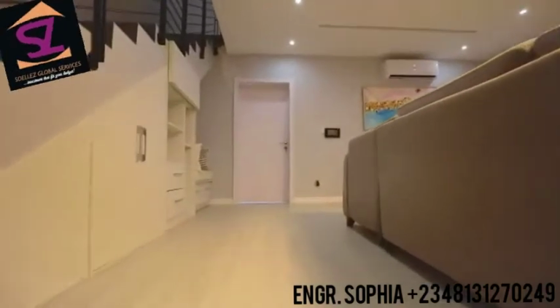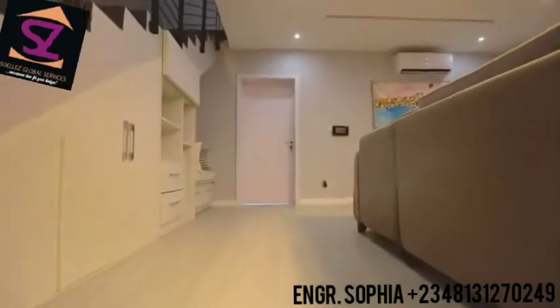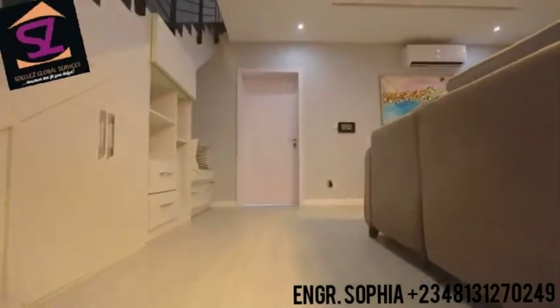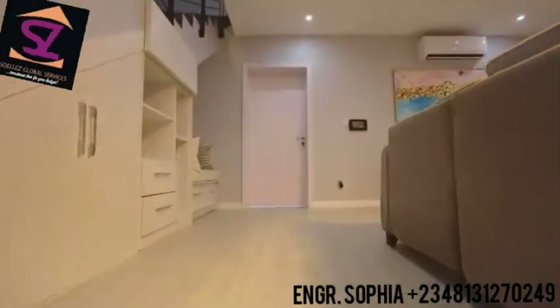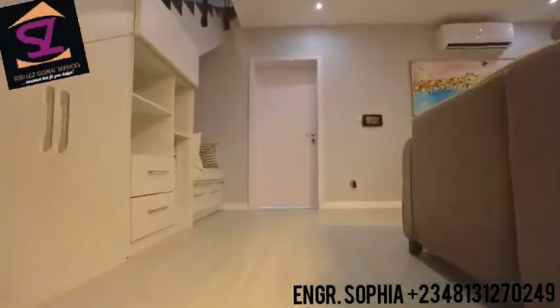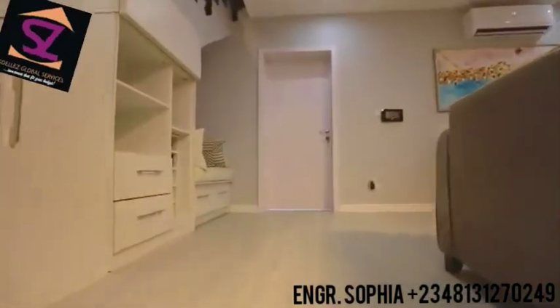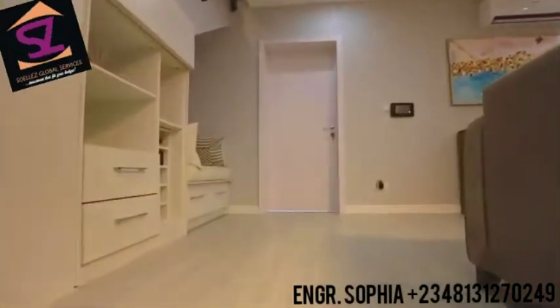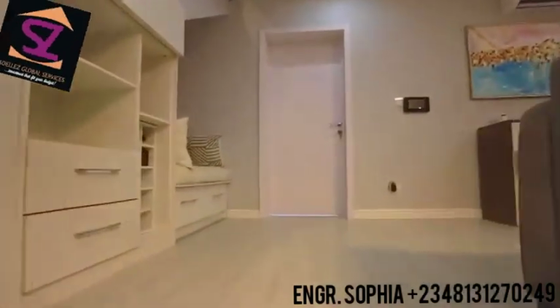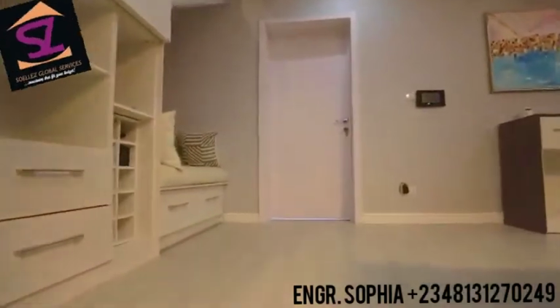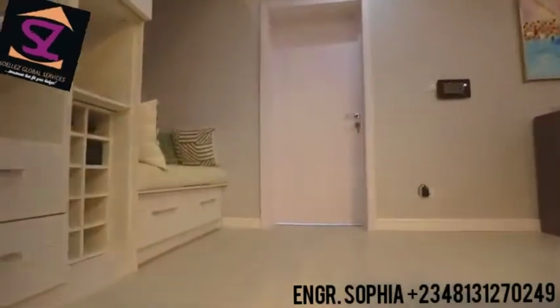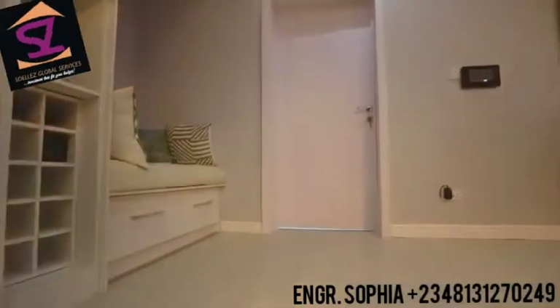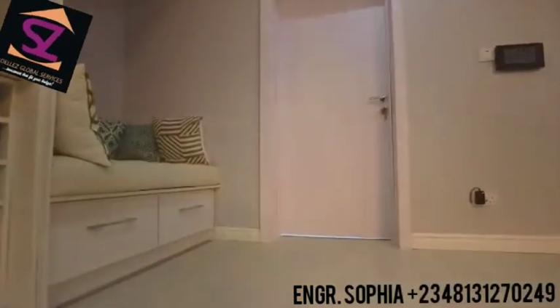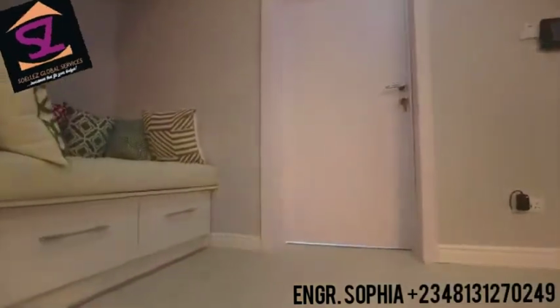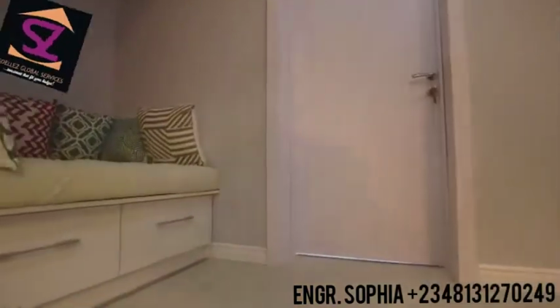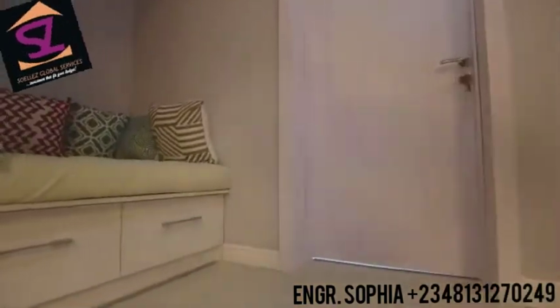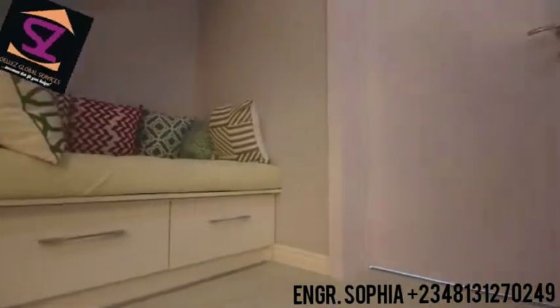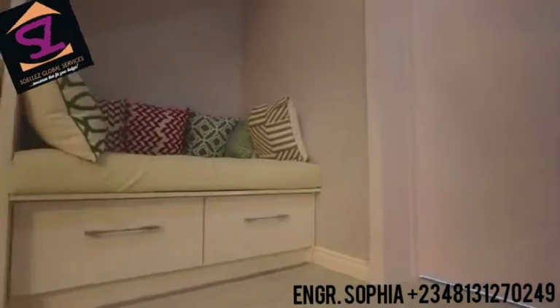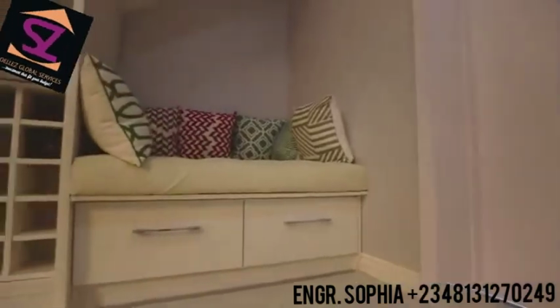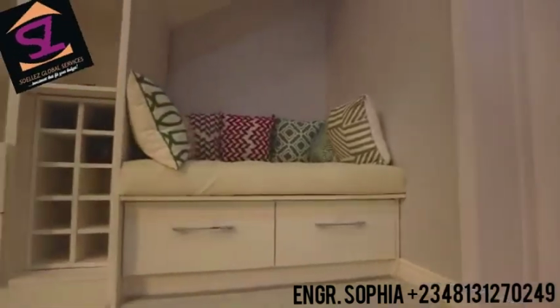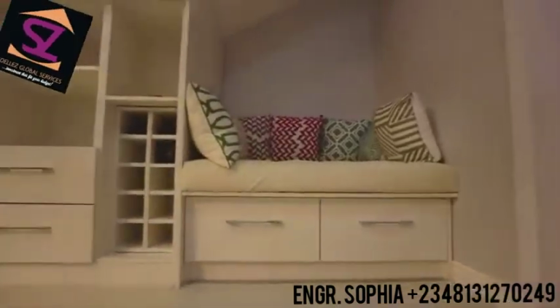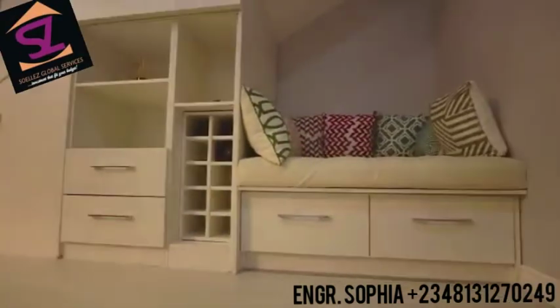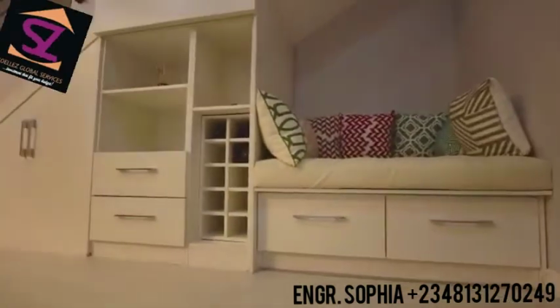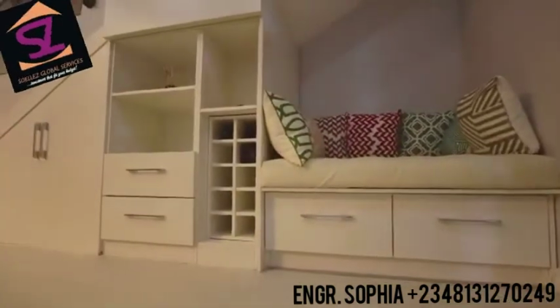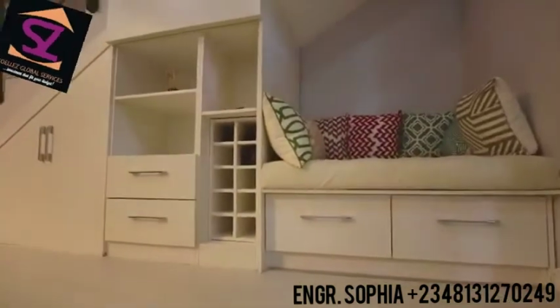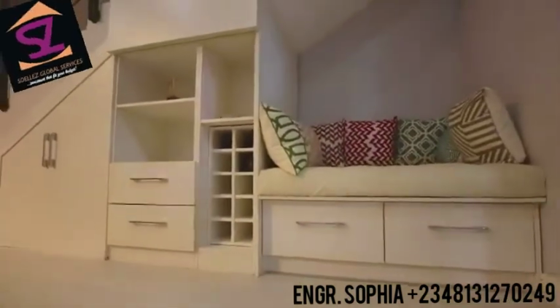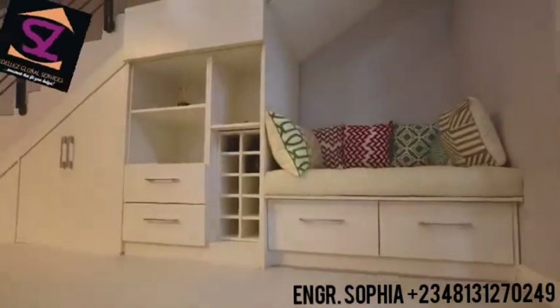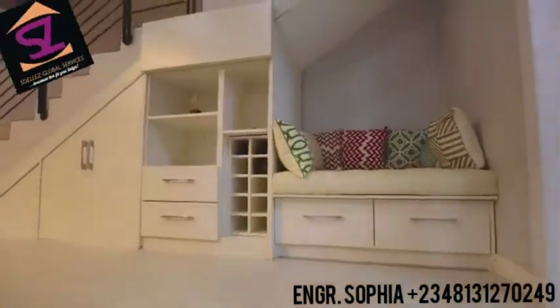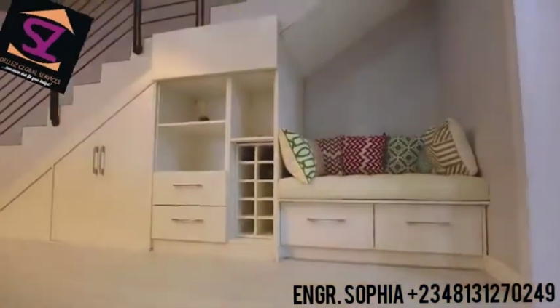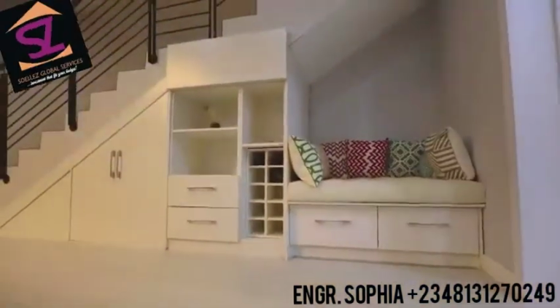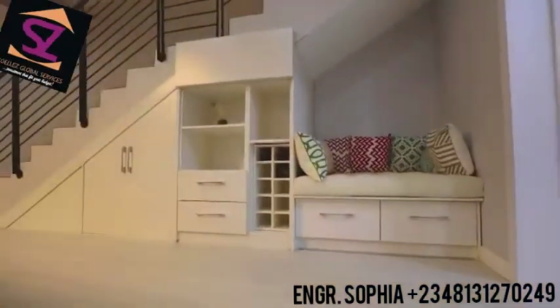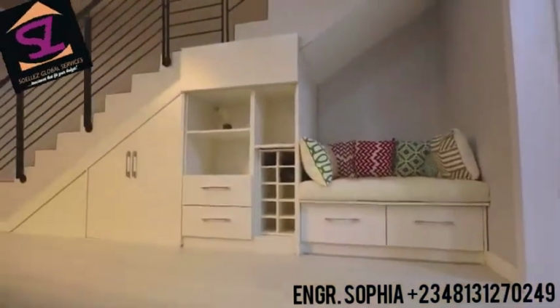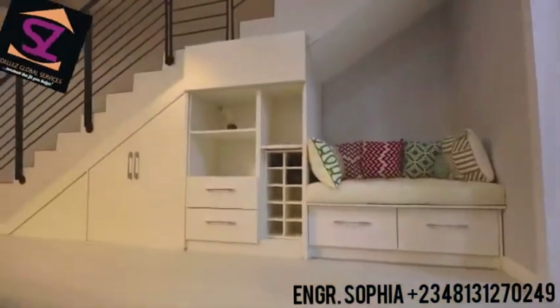It's also got a mini wine storage and a bookshelf, as well as a sitting and reading nook secluded away from the living room for some quiet and privacy.